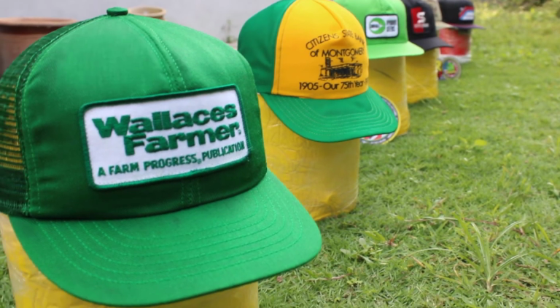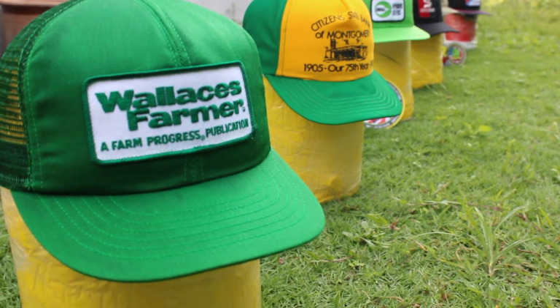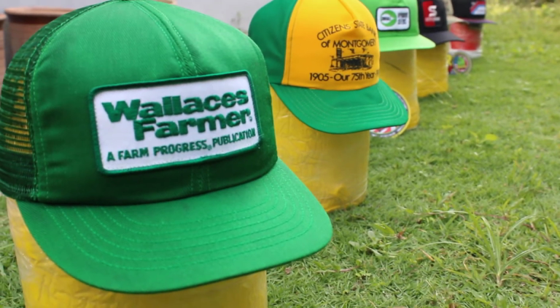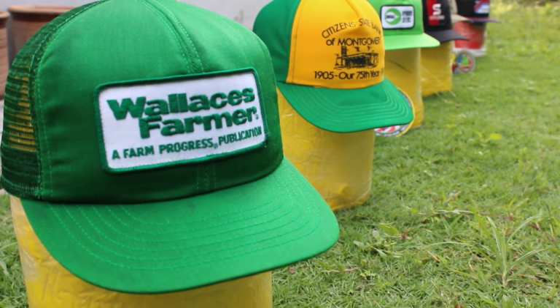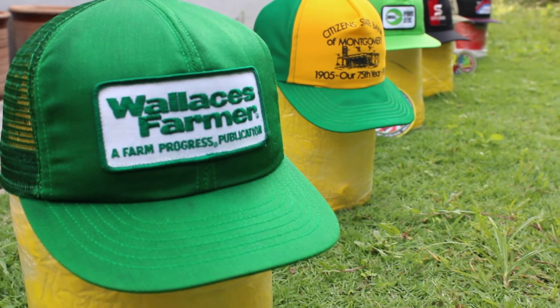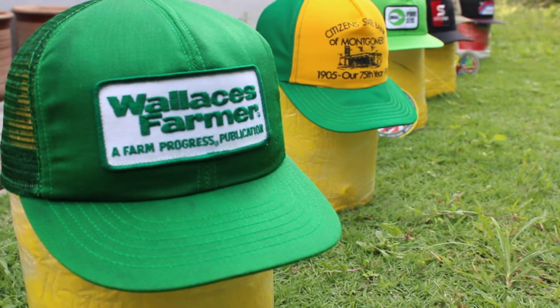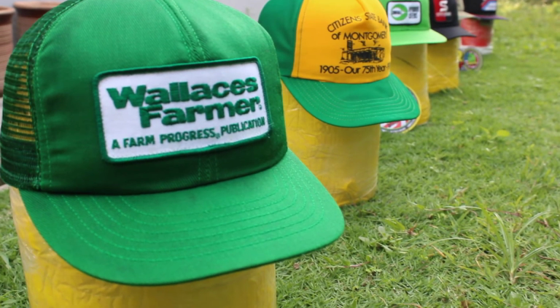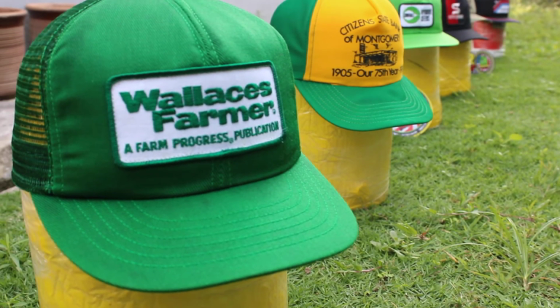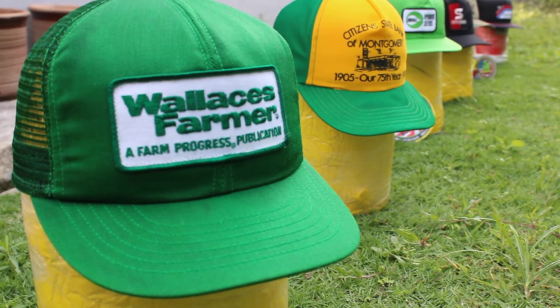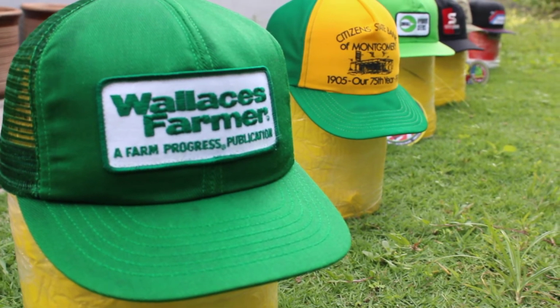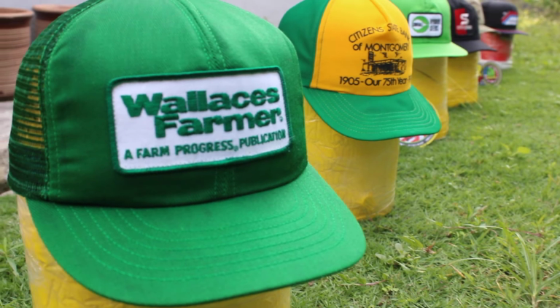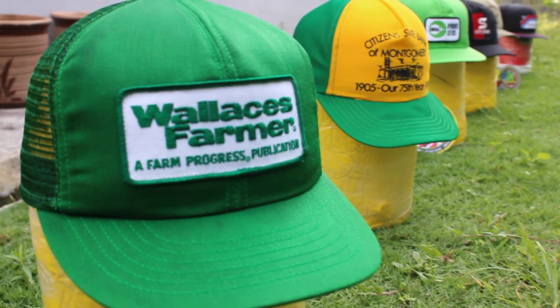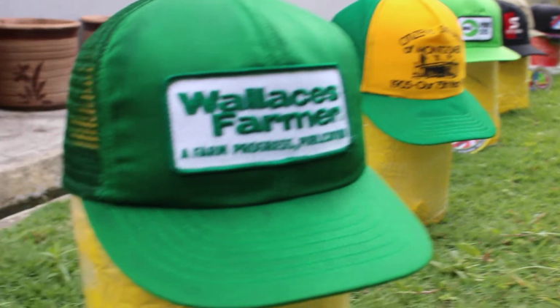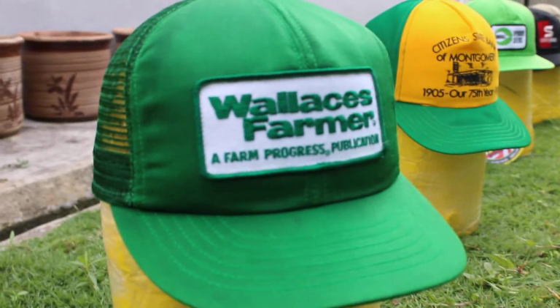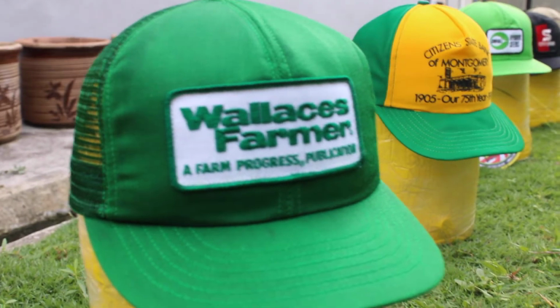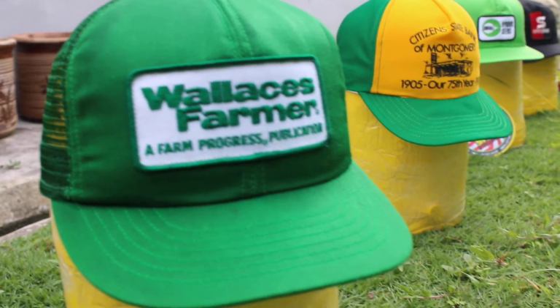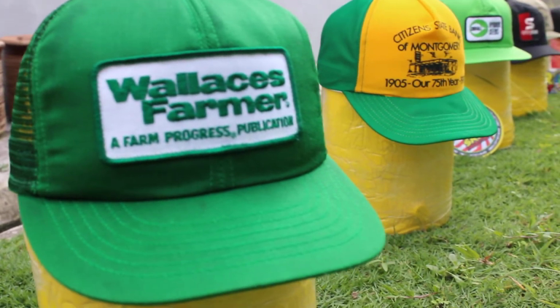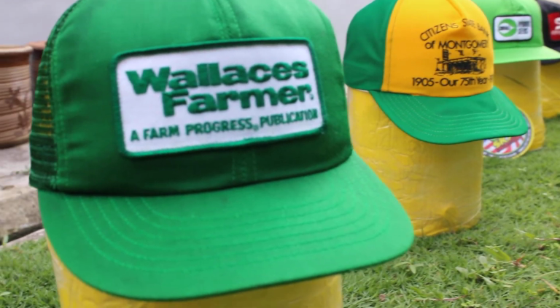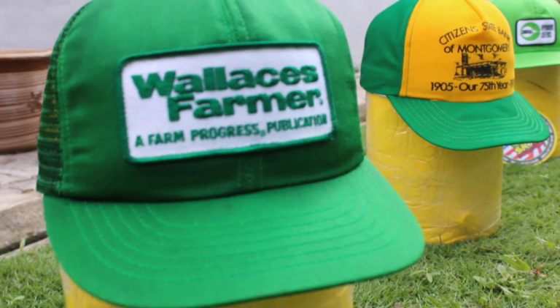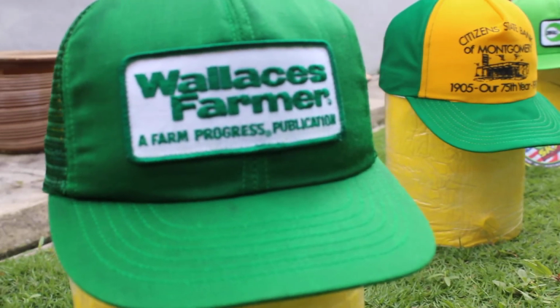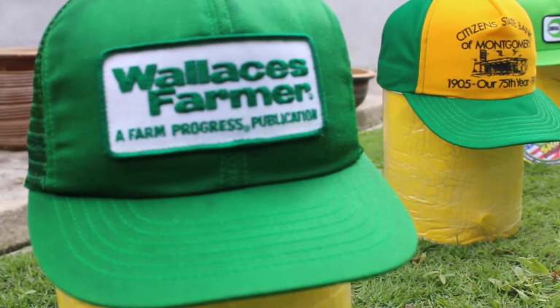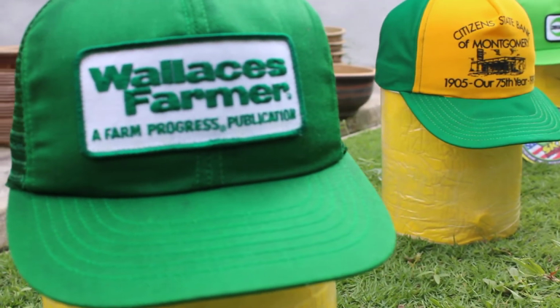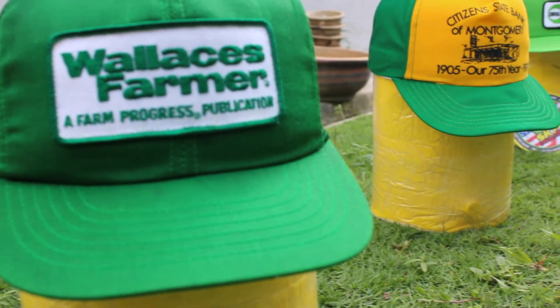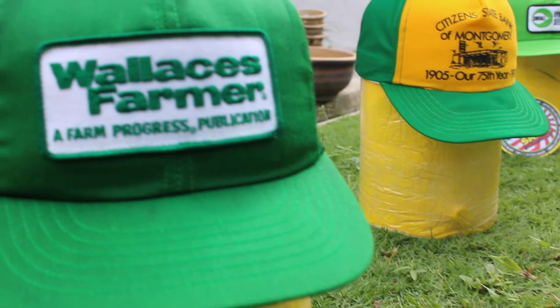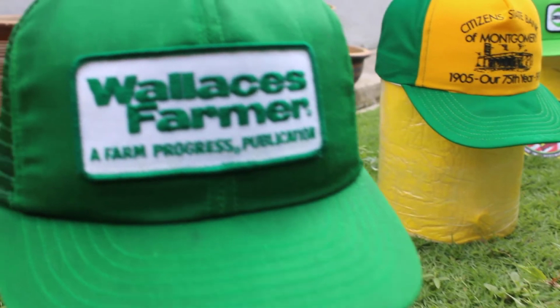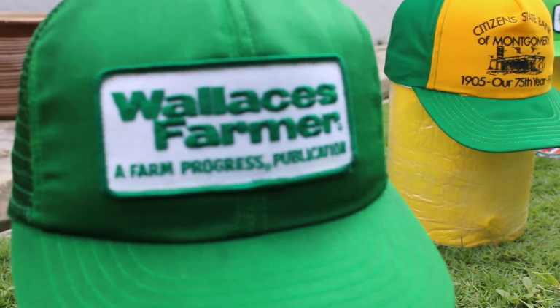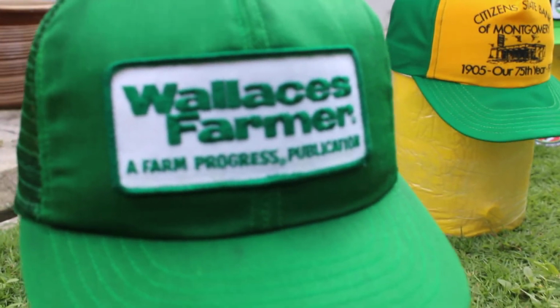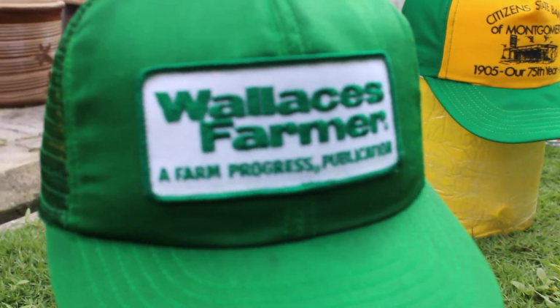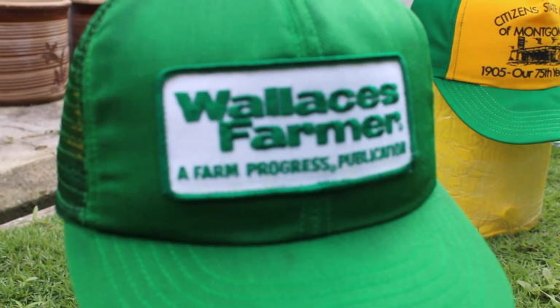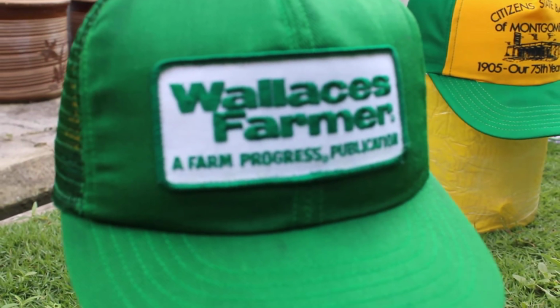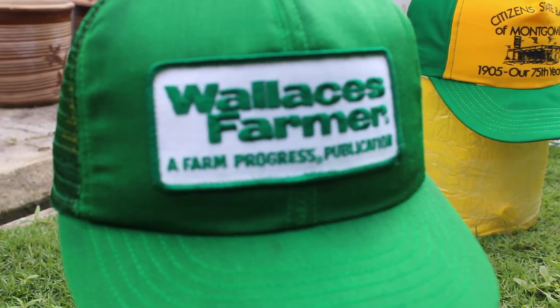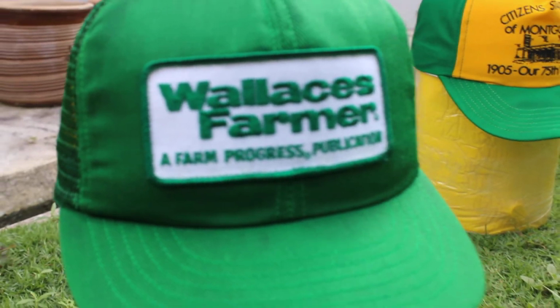Alright guys, let's take a look. Very nice wireless spot.